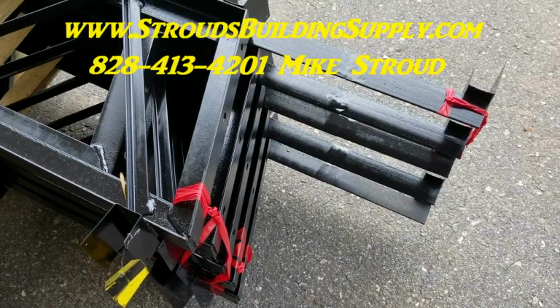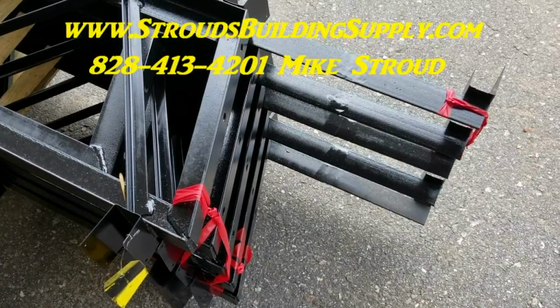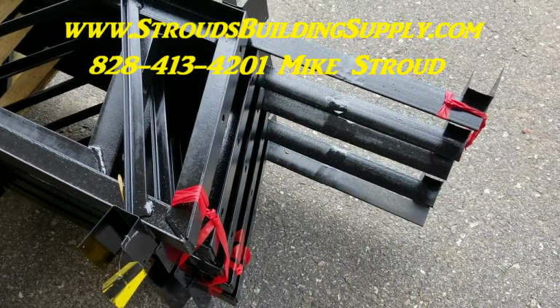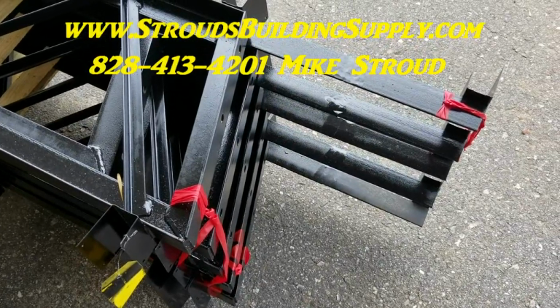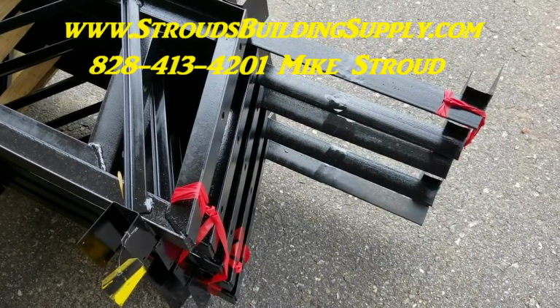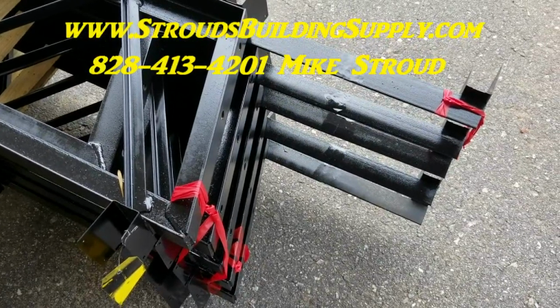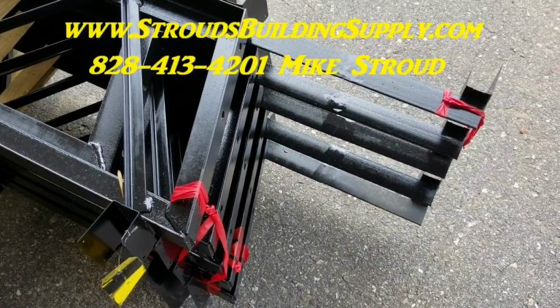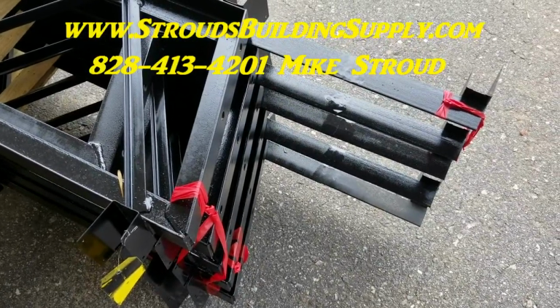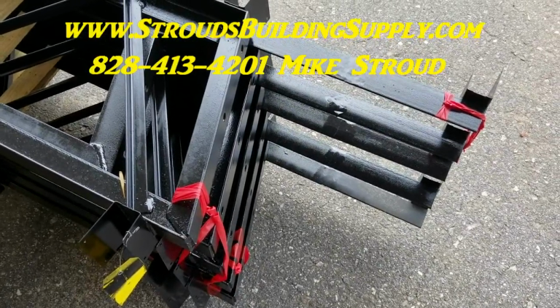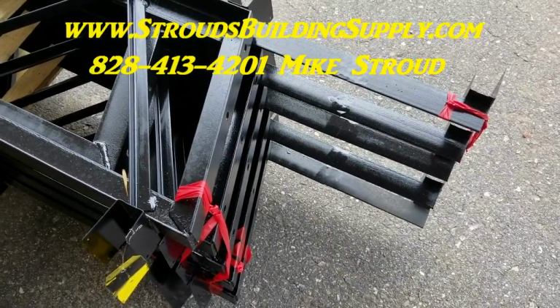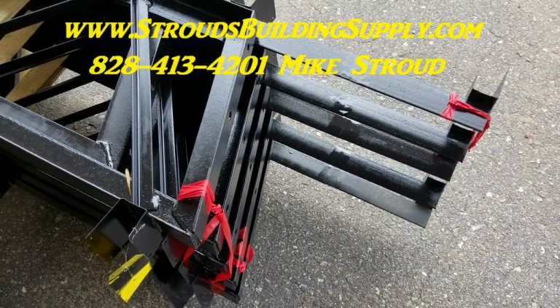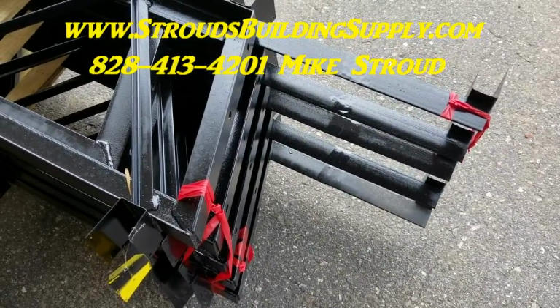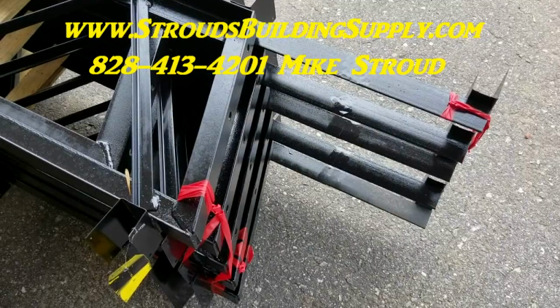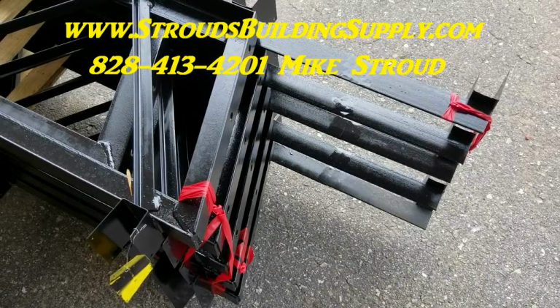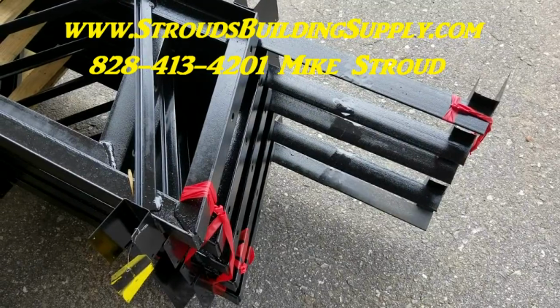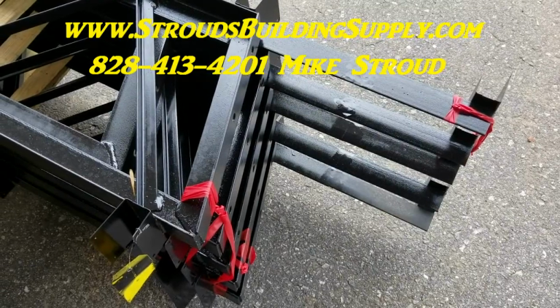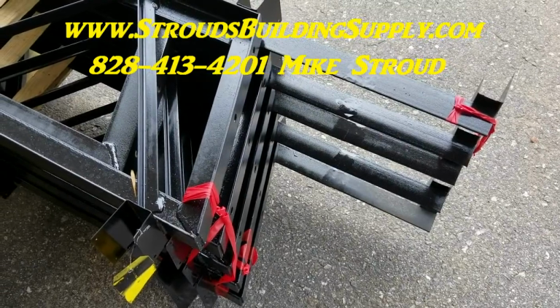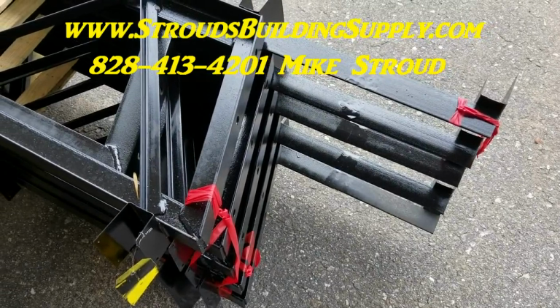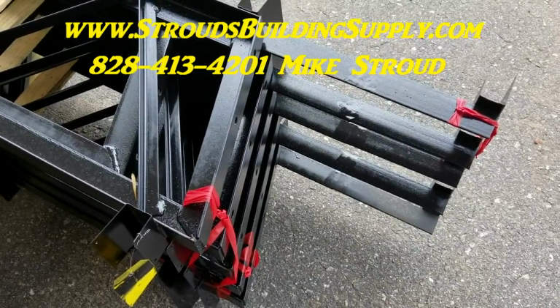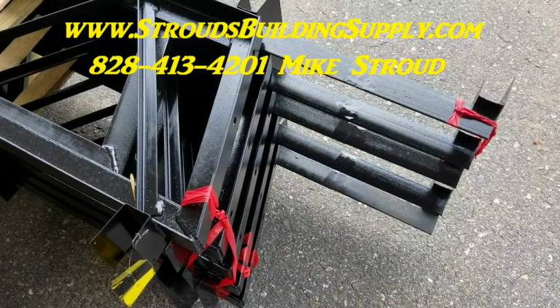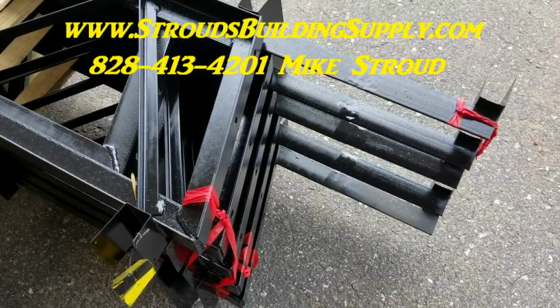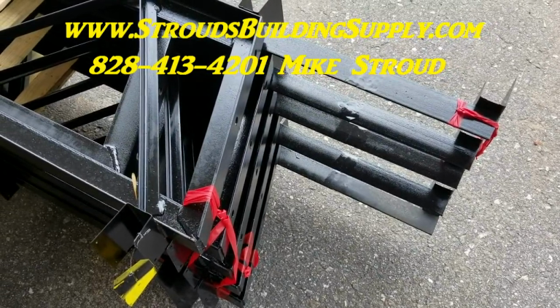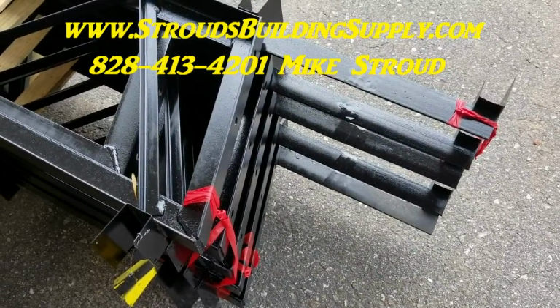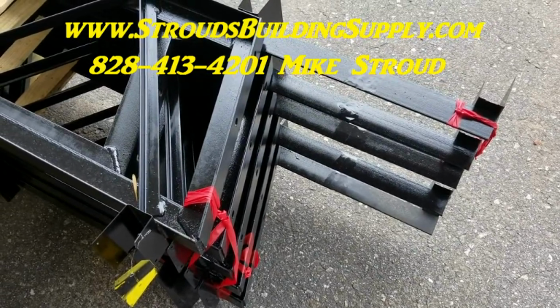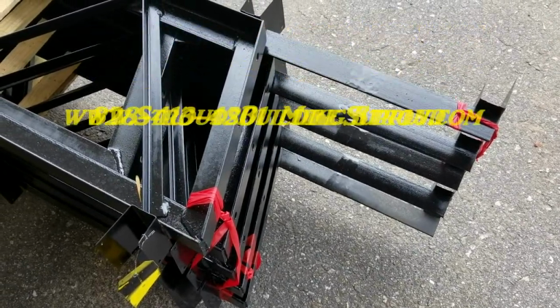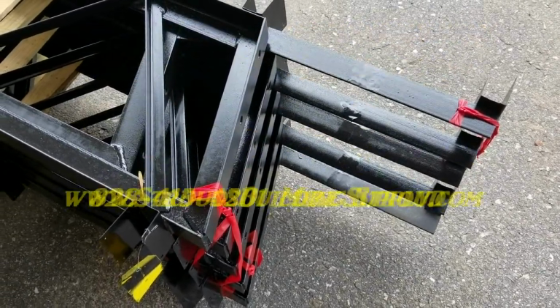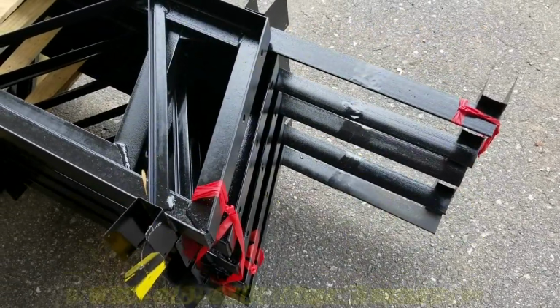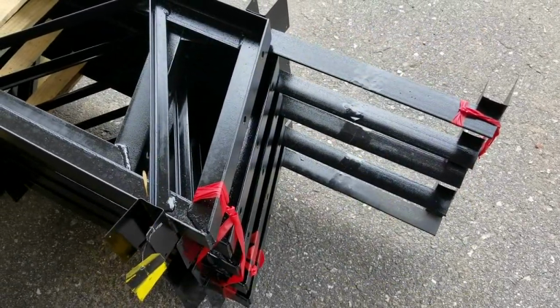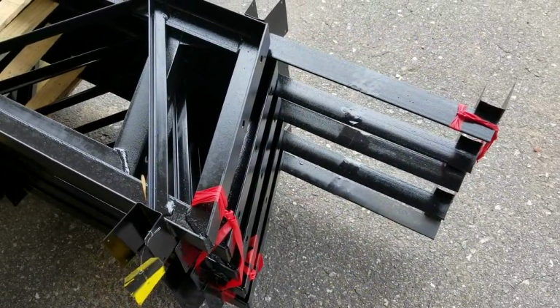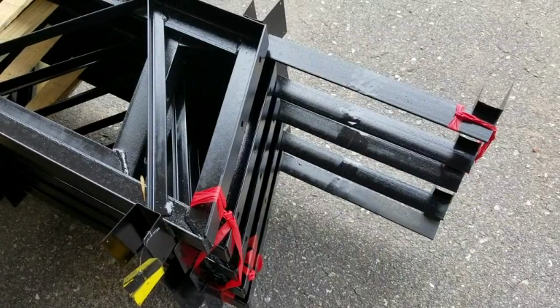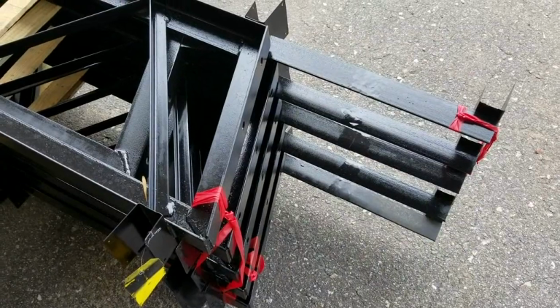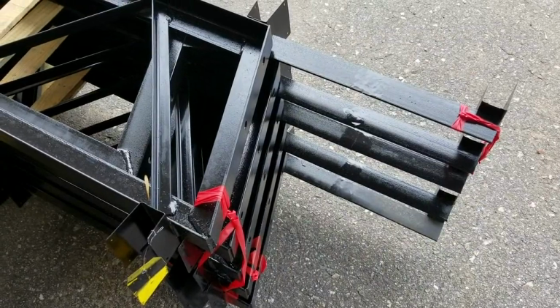Hey everybody, this is Mike Stroud with Stroud's Building Supply and Steel Trusses. I want to show you the trusses up close and explain how they work and the advantage of steel trusses over wood trusses.